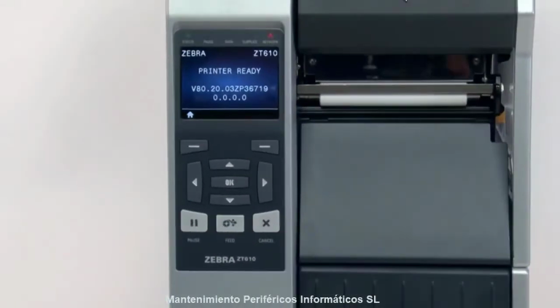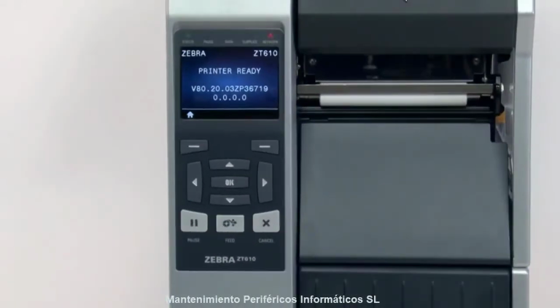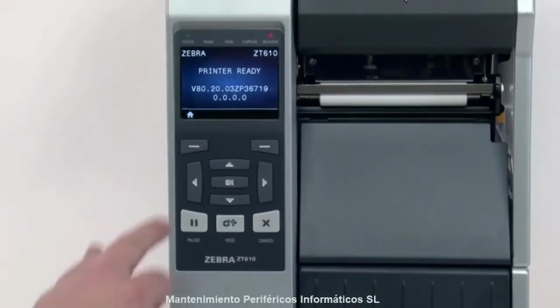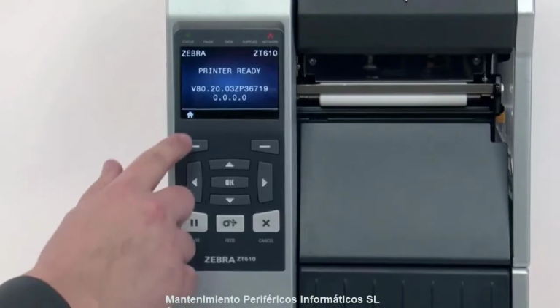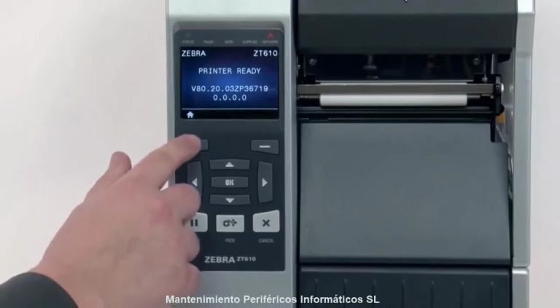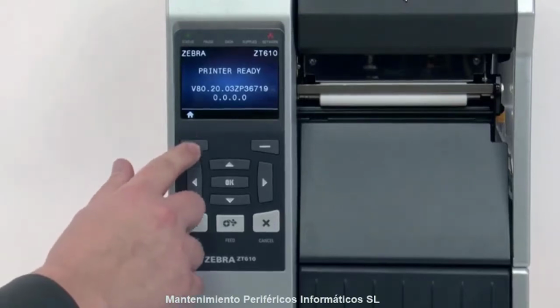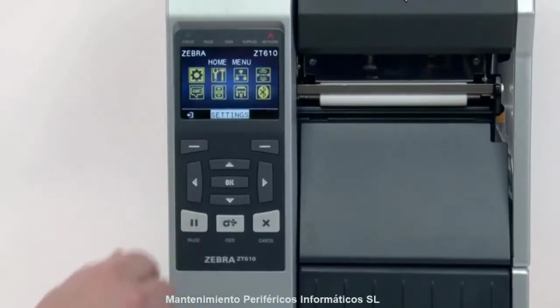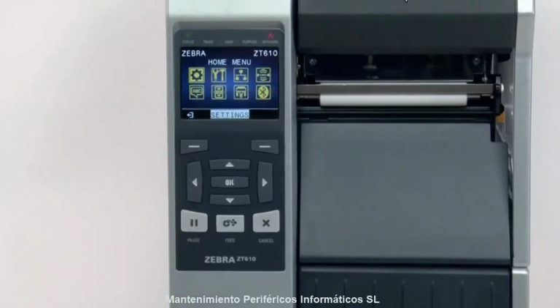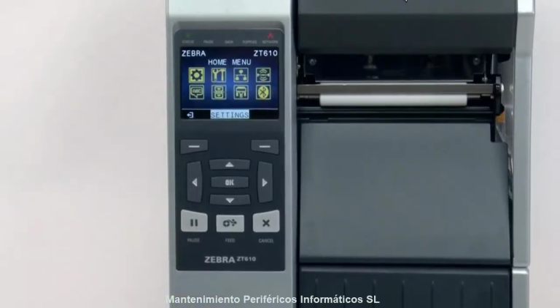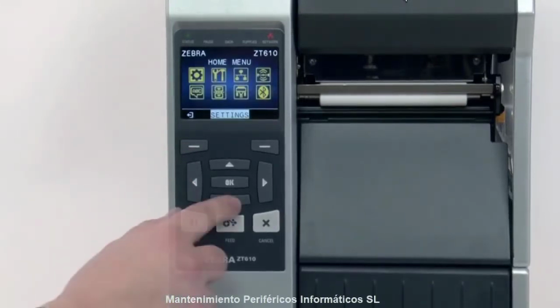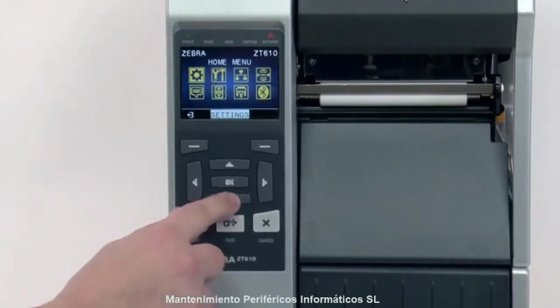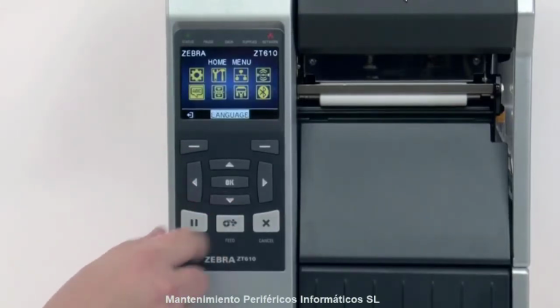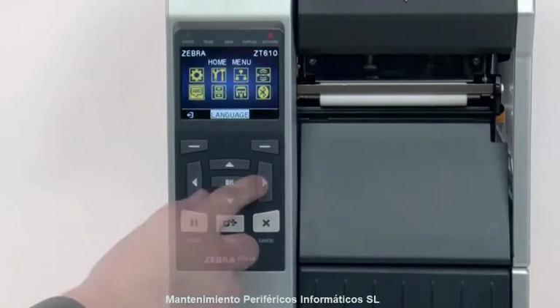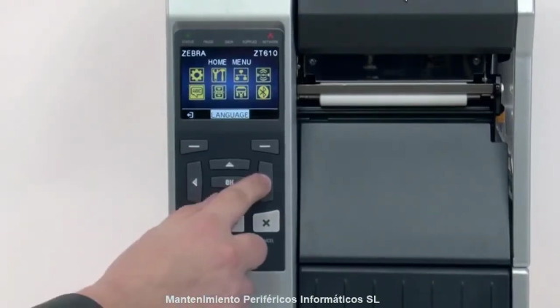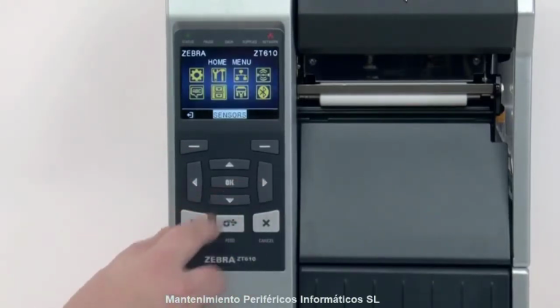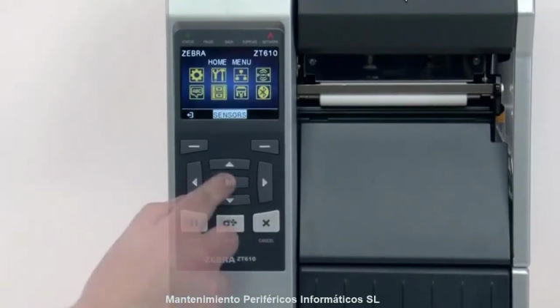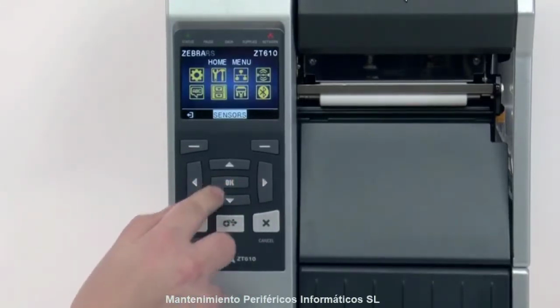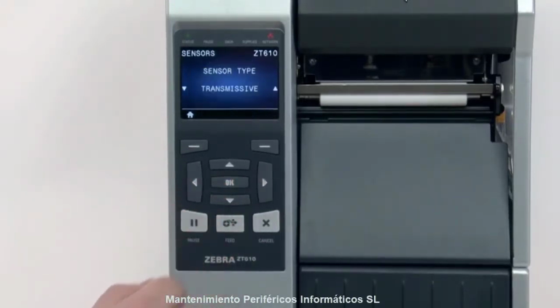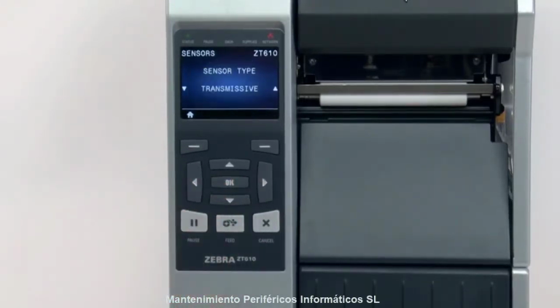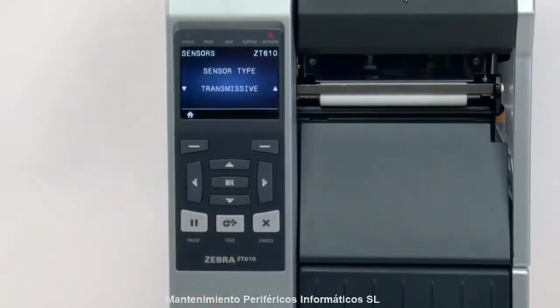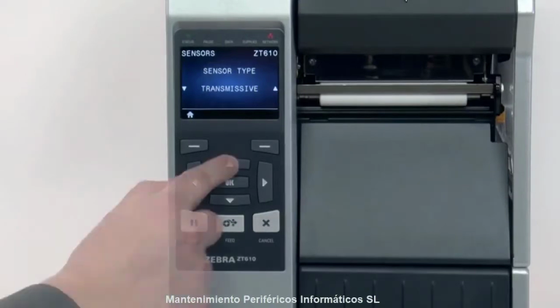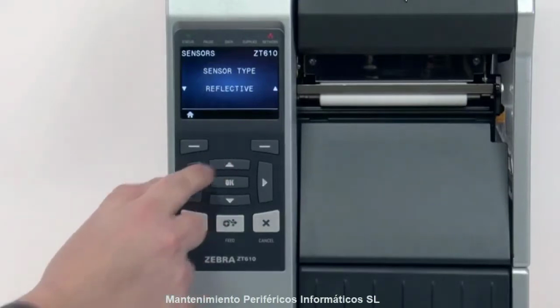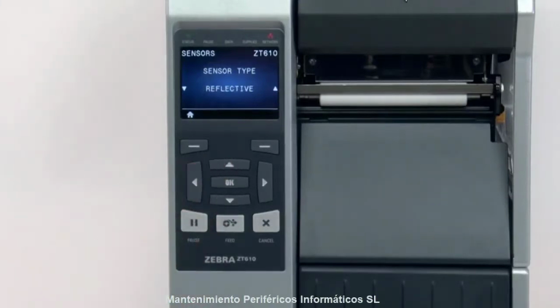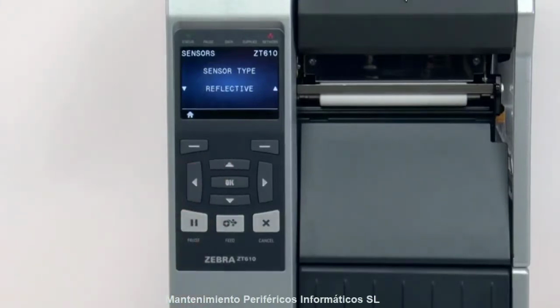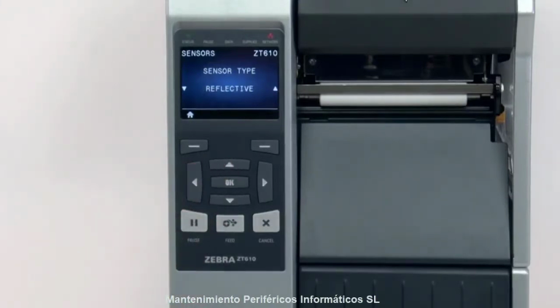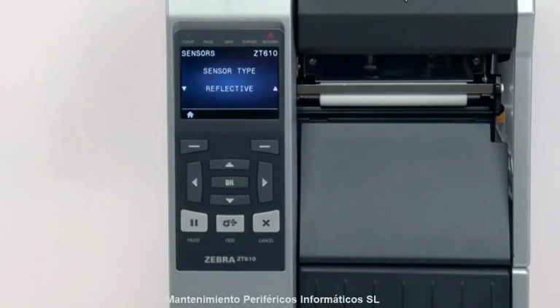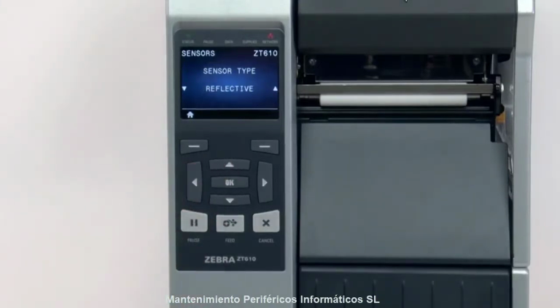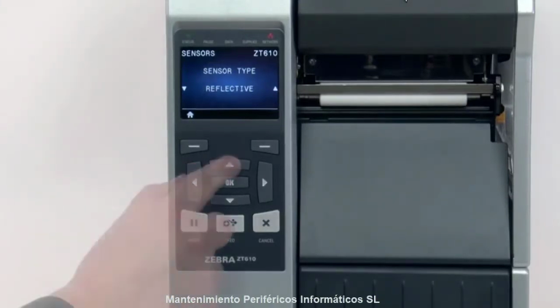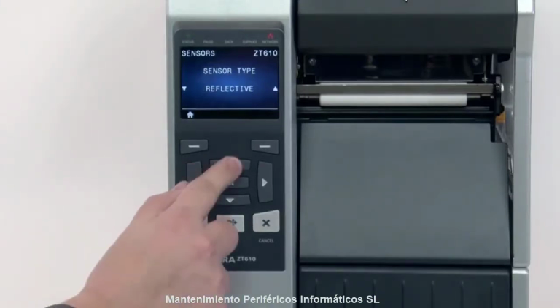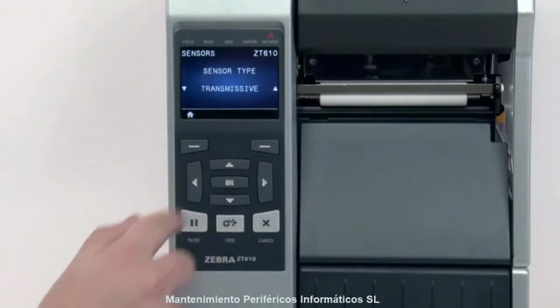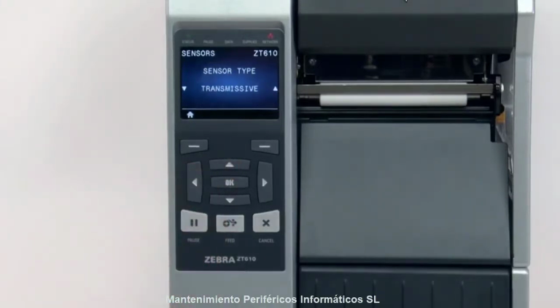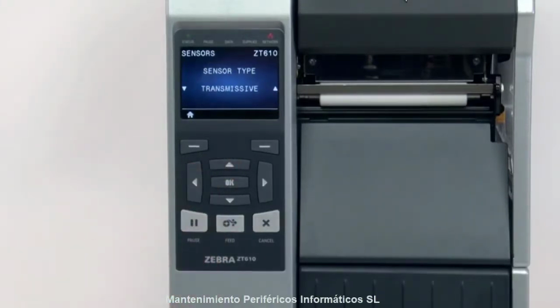Second, set the sensor type in the menu. For black mark media, set the sensor type to Reflective. For all other types of media, set the sensor to Transmissive.